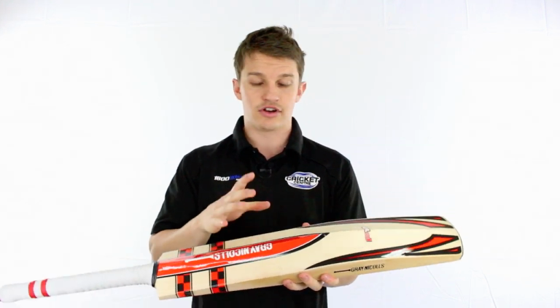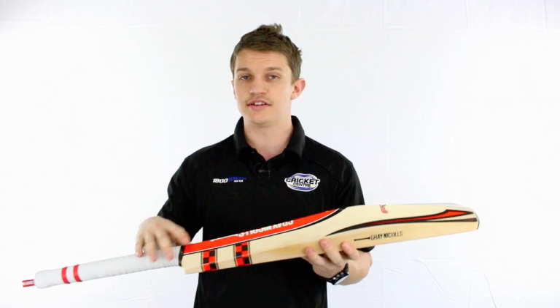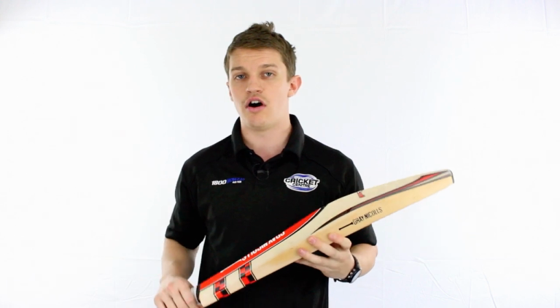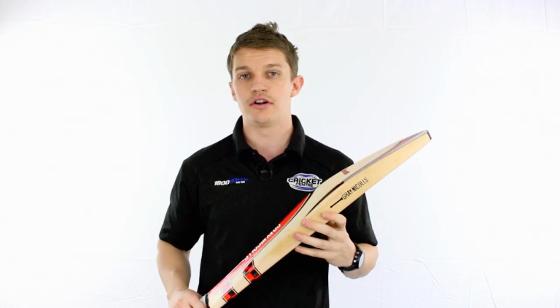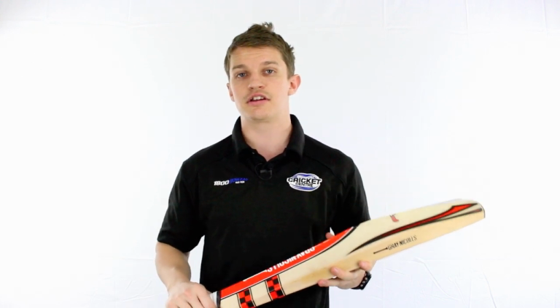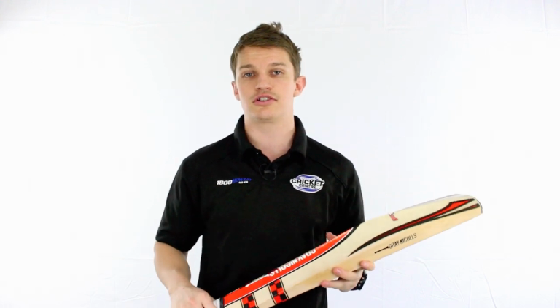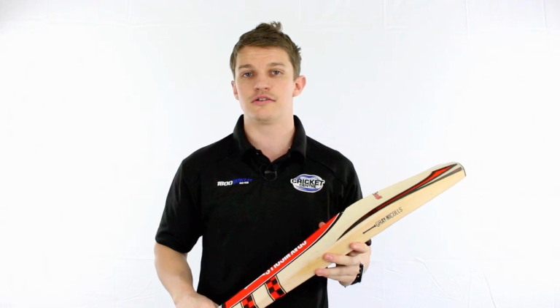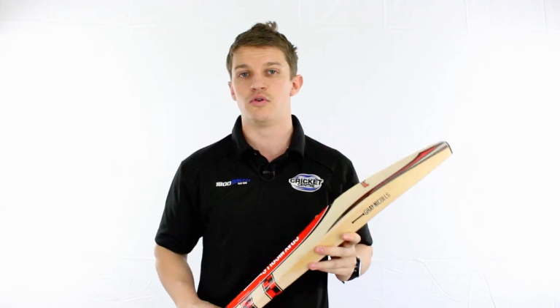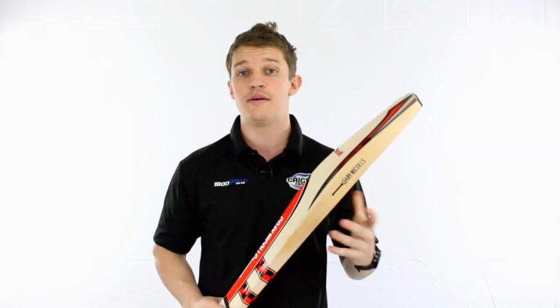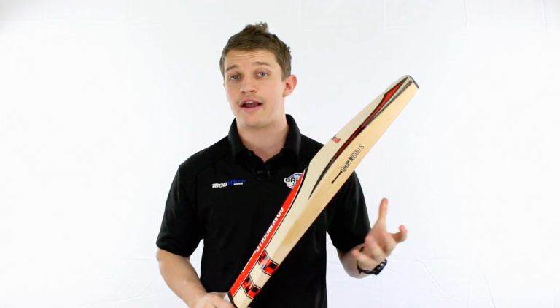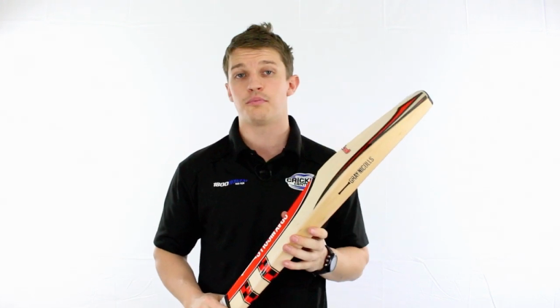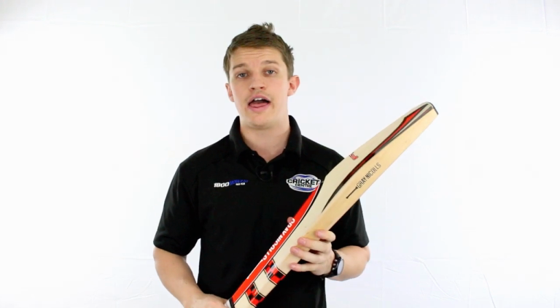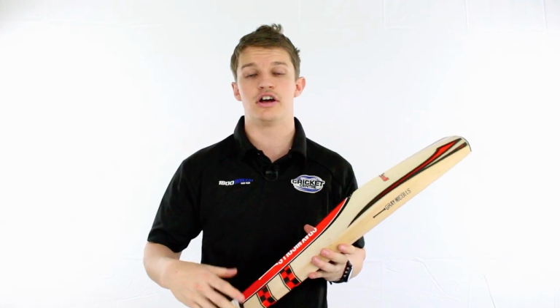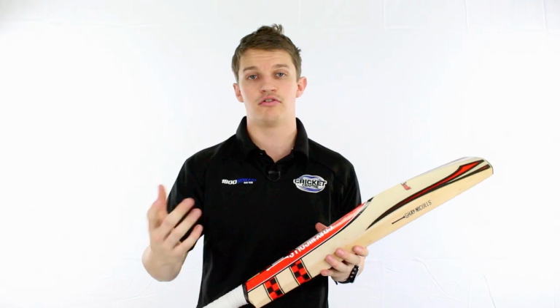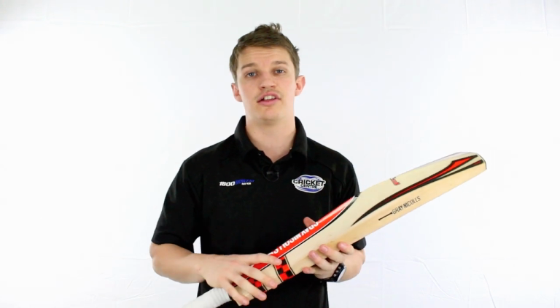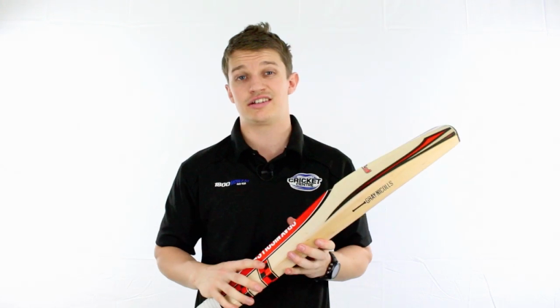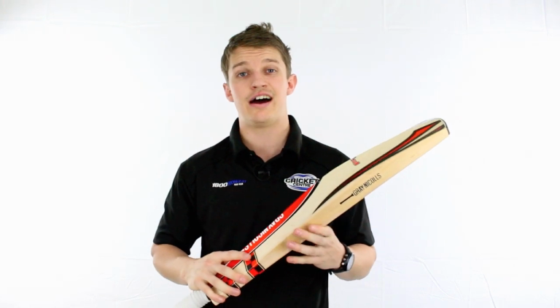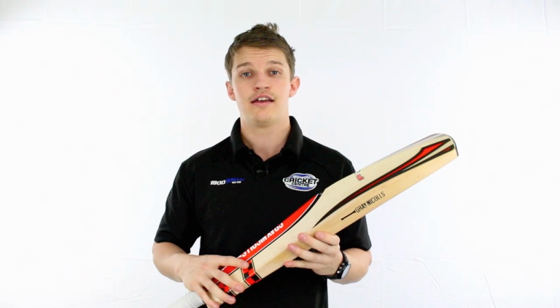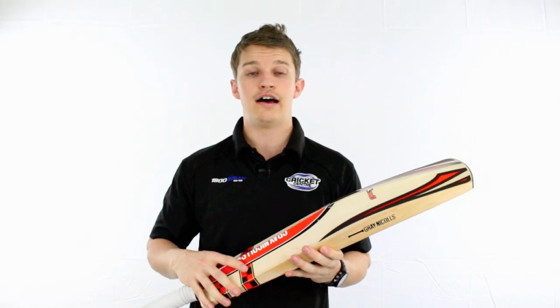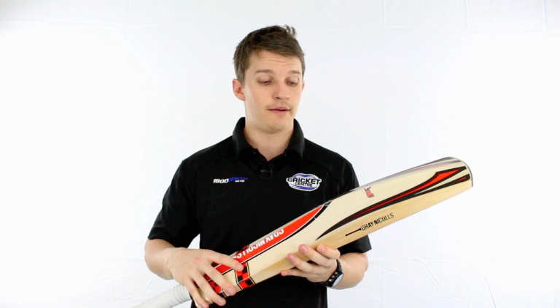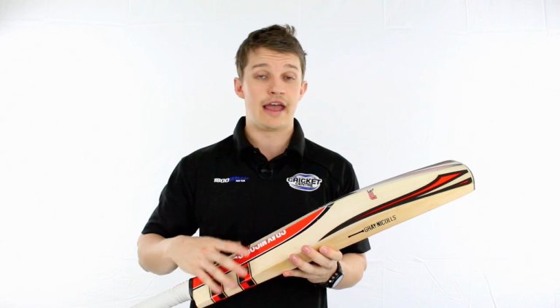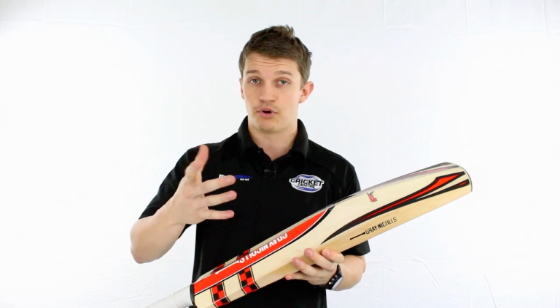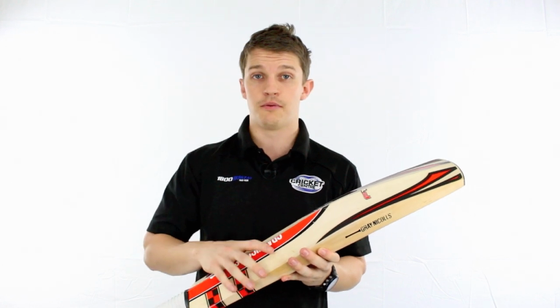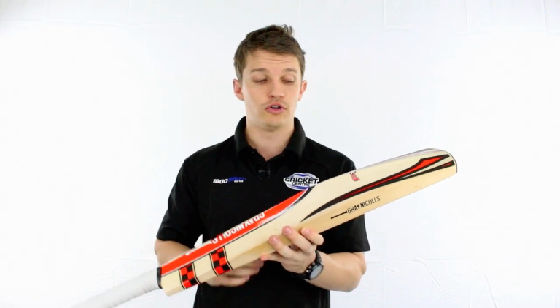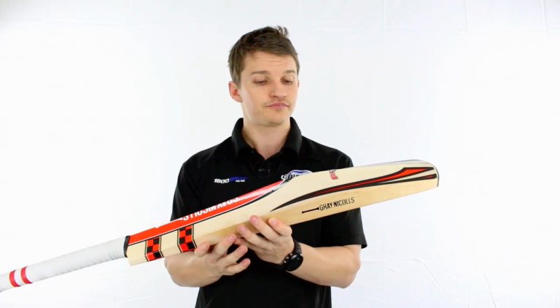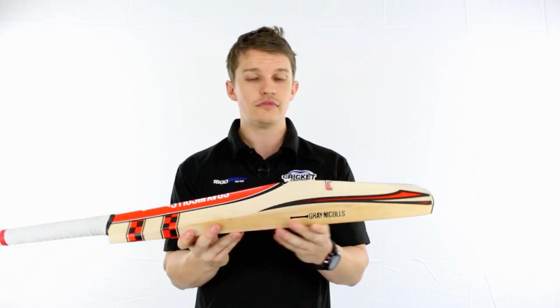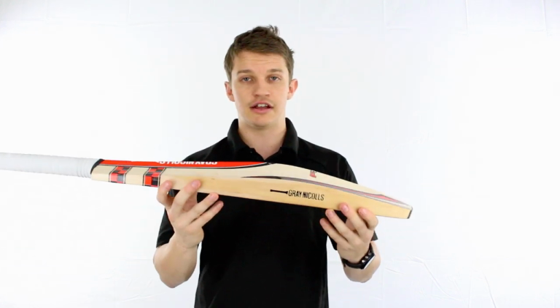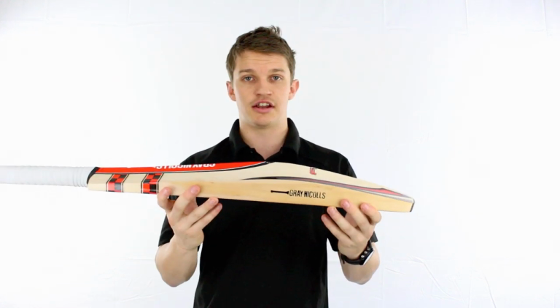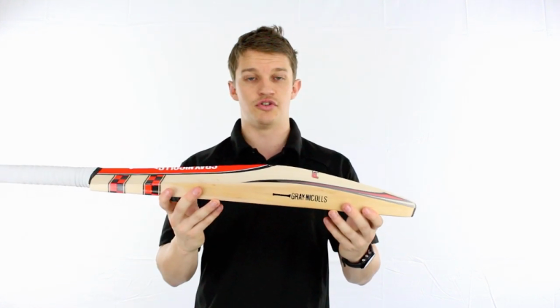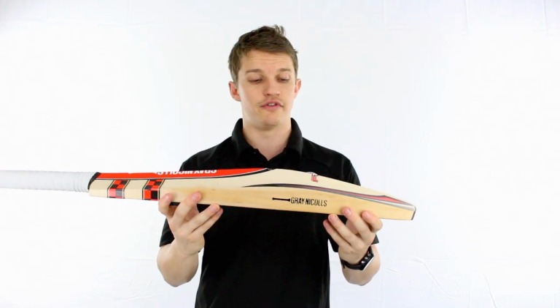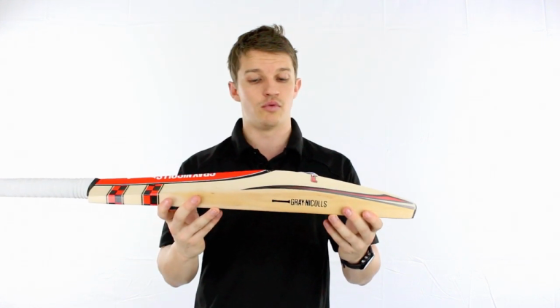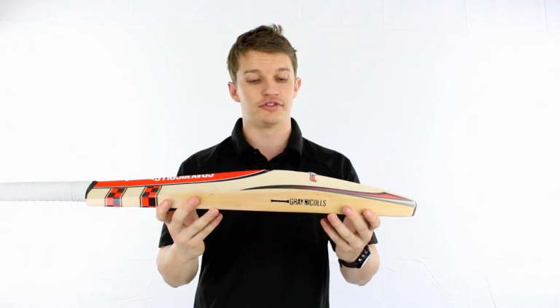Because it is a high middle, it's going to be suited more to your back foot players, those that really like to cut and pull at the ball. It's going to suit you very well.